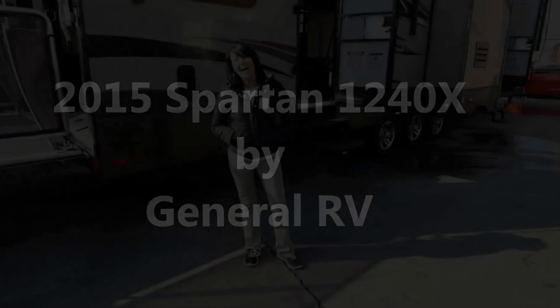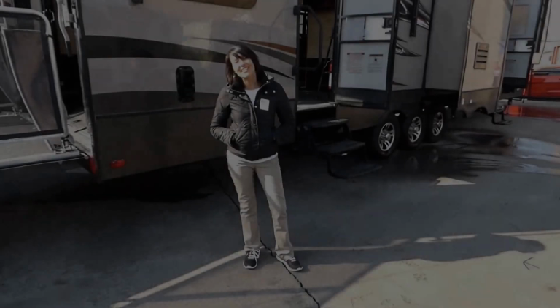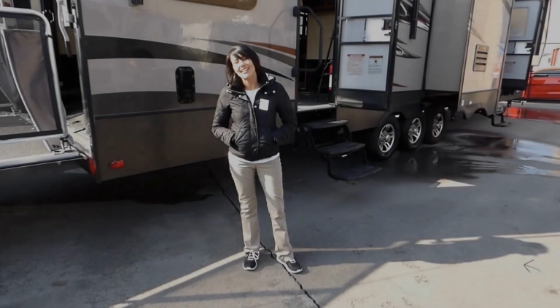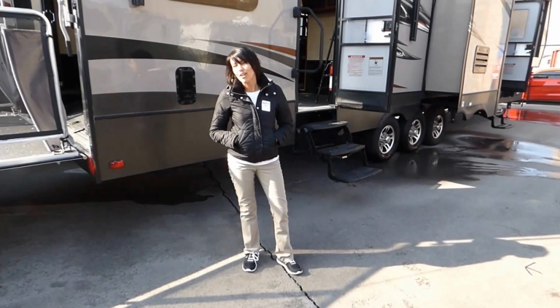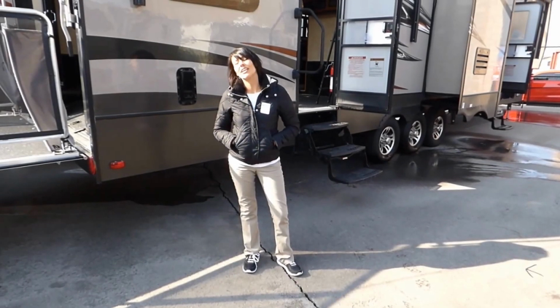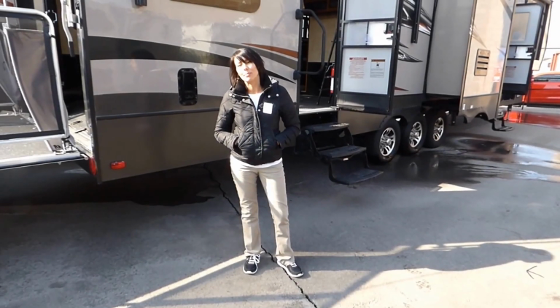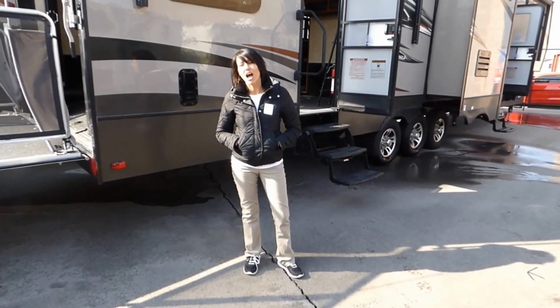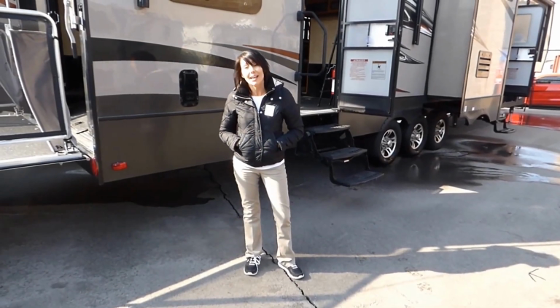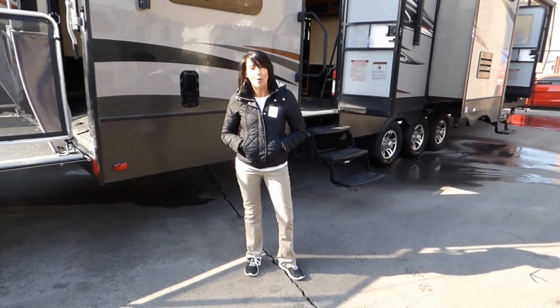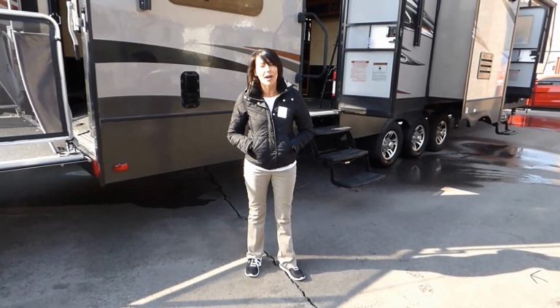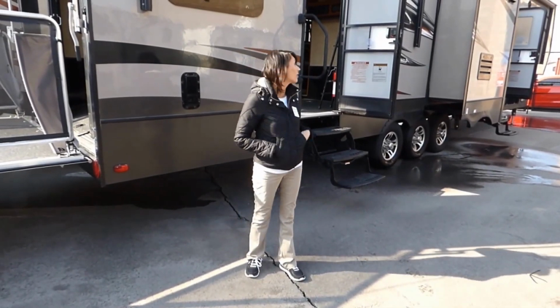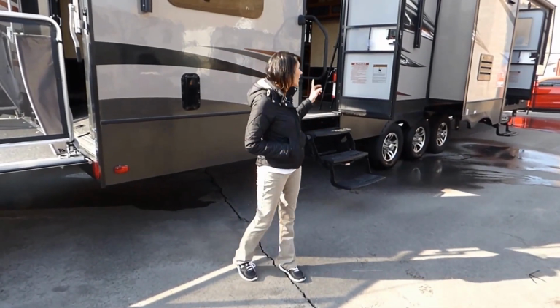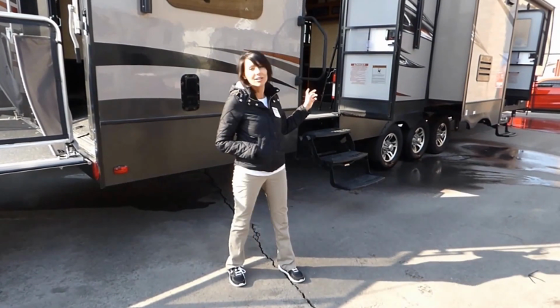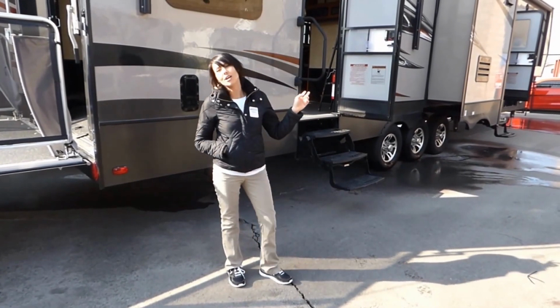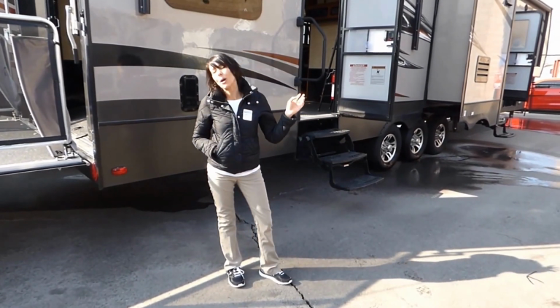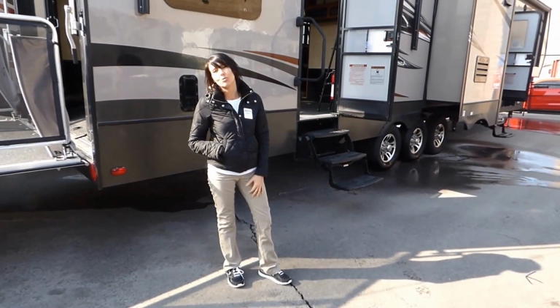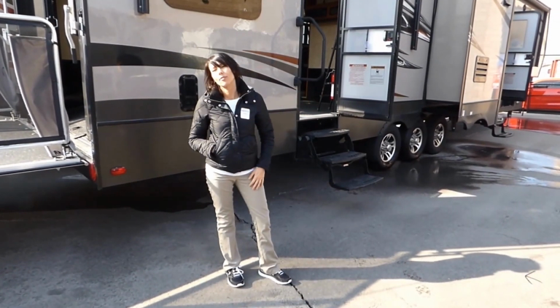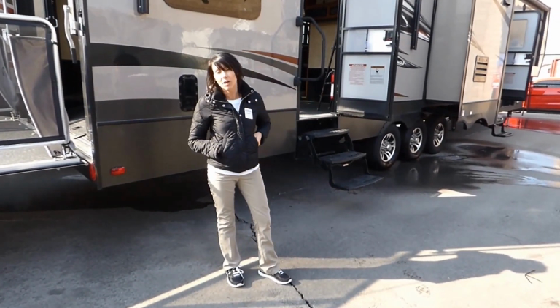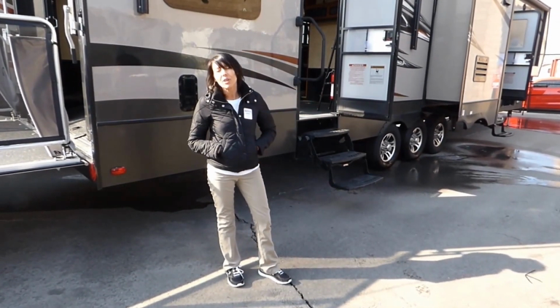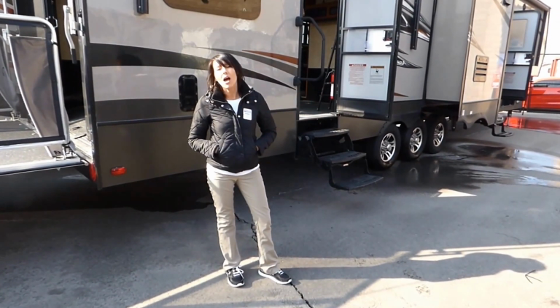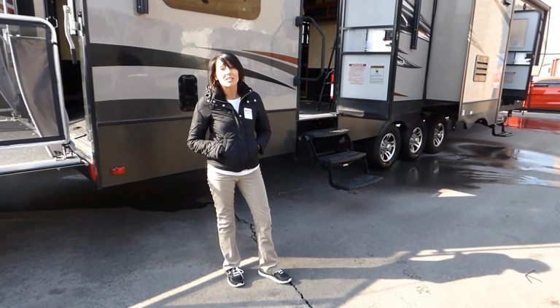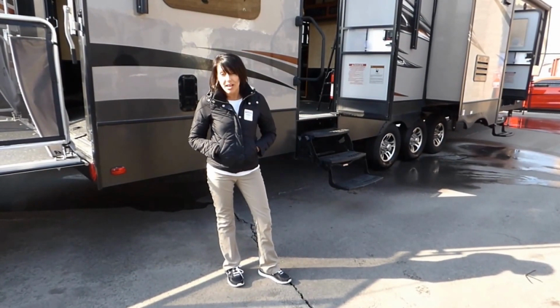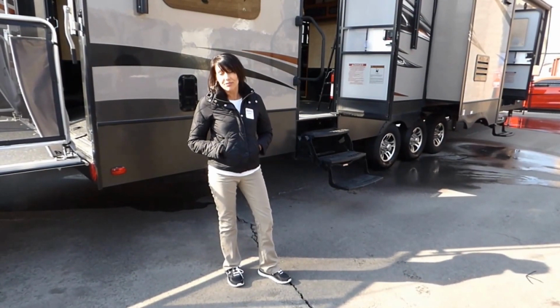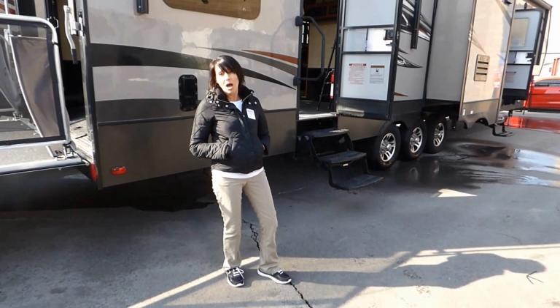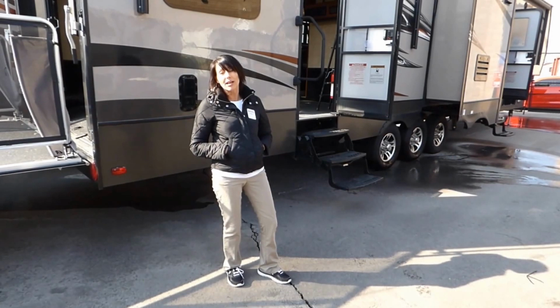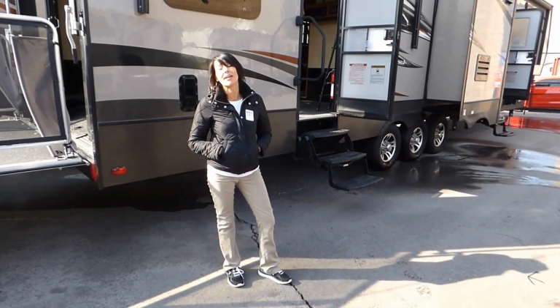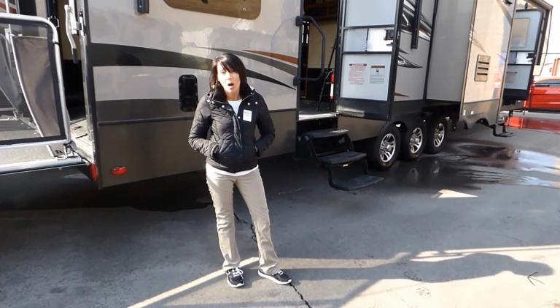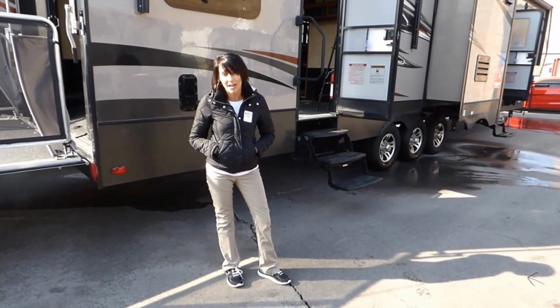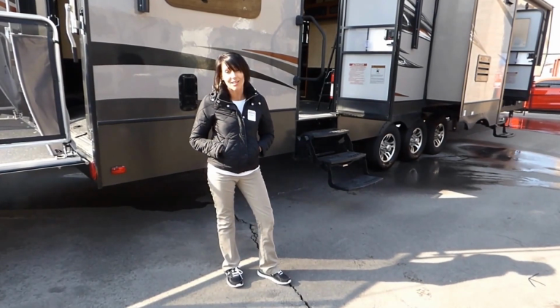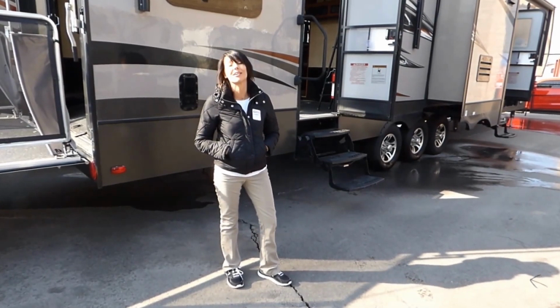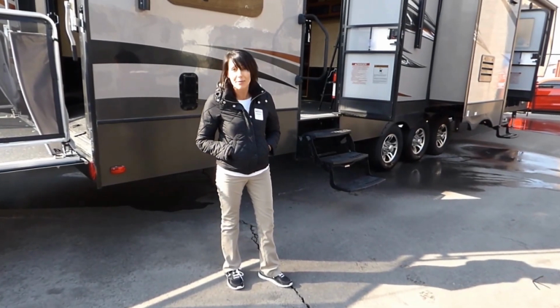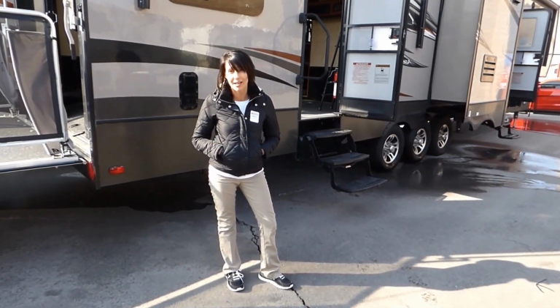Hi, this is Sandy at General RV here in Draper, Utah. Today we're doing a walk-around video on our Spartan 1240. This is a 2015 model and we have a blowout price on this — it's a fabulous deal.